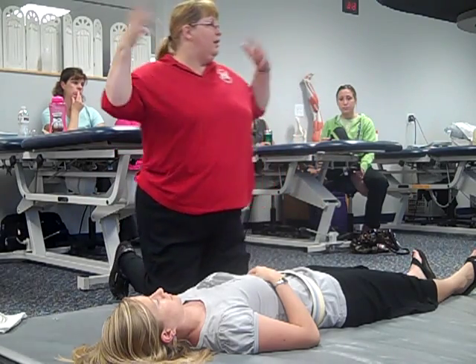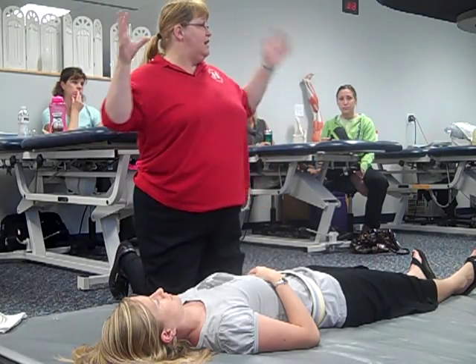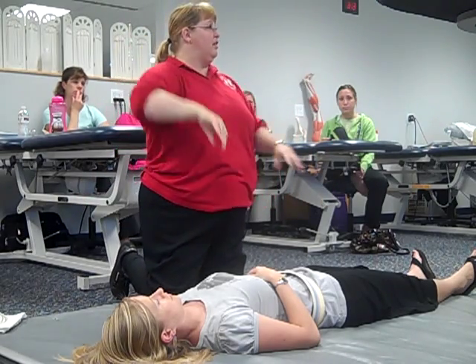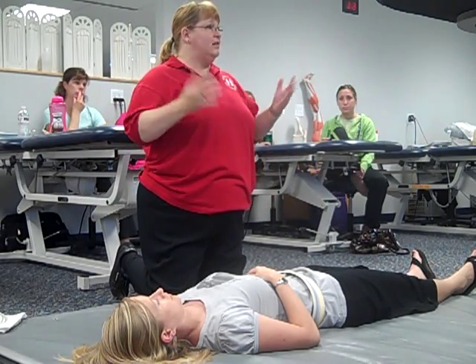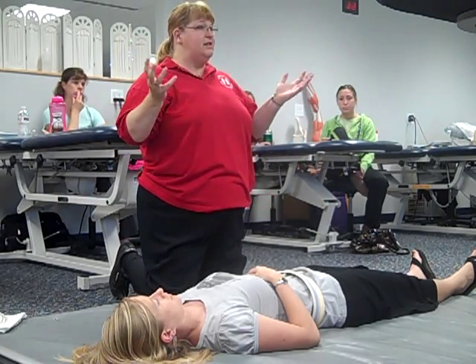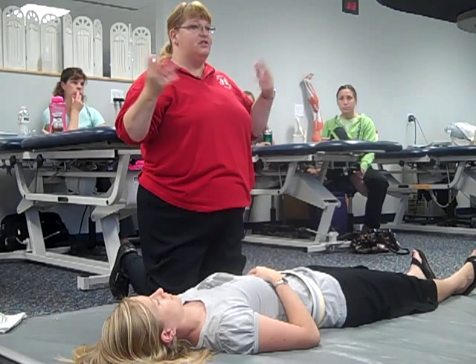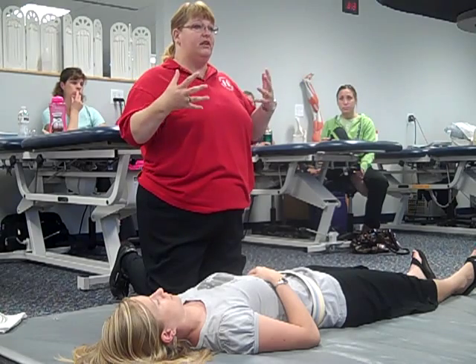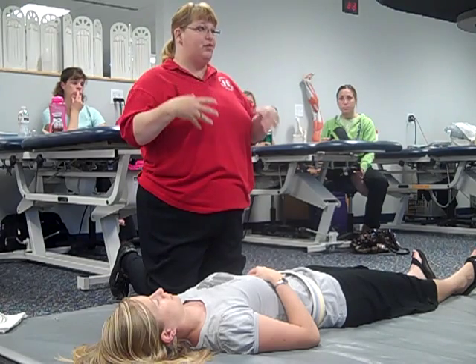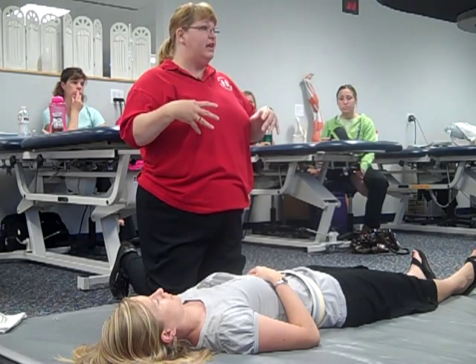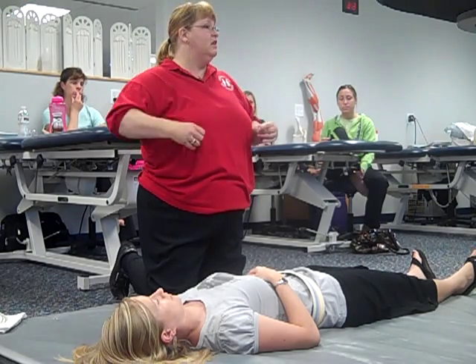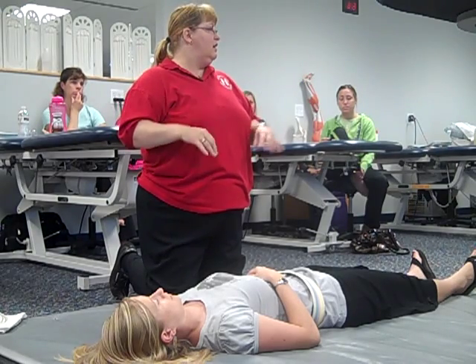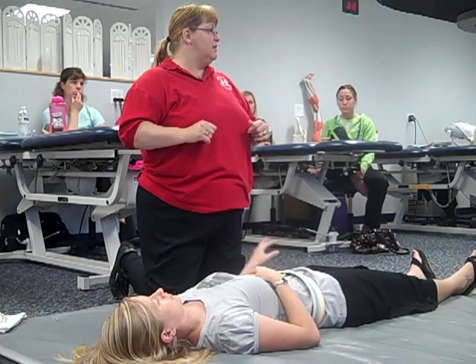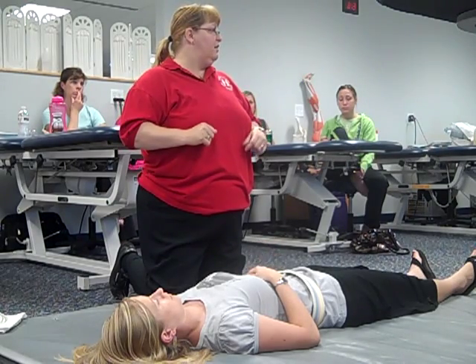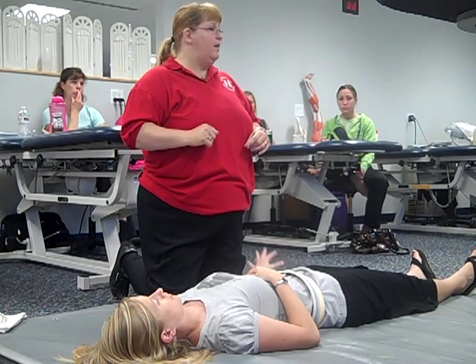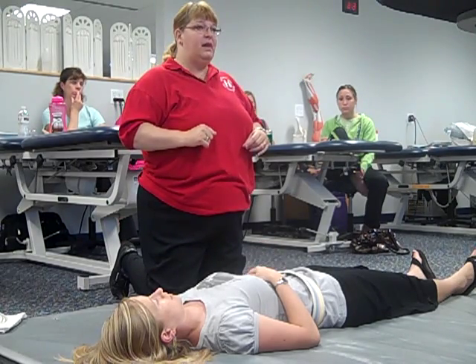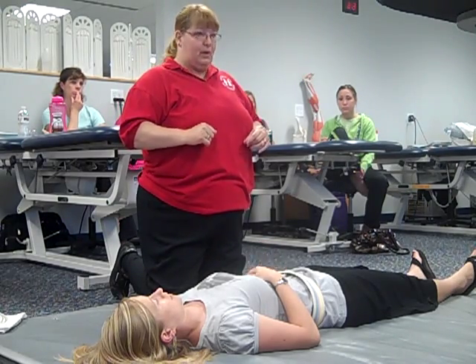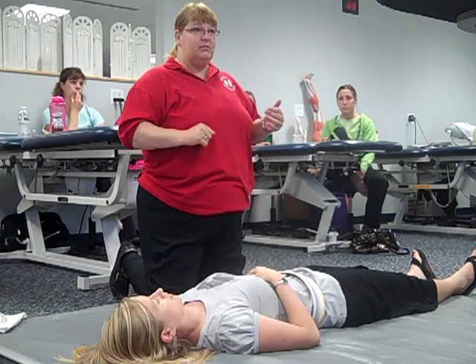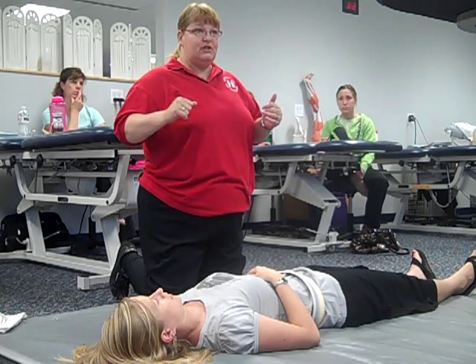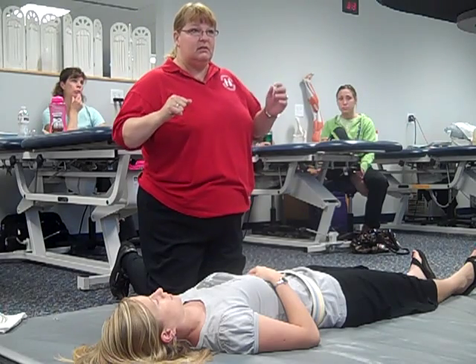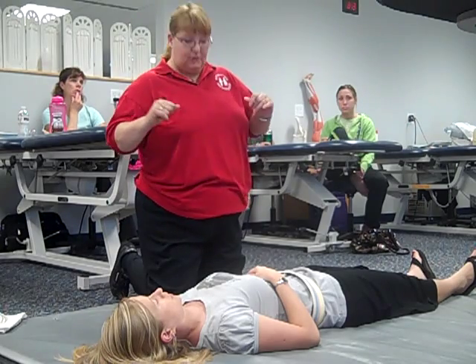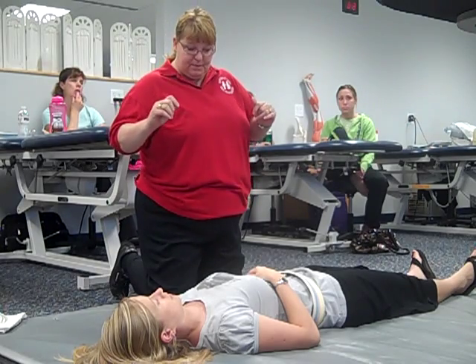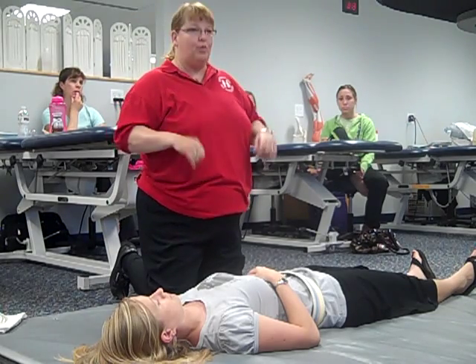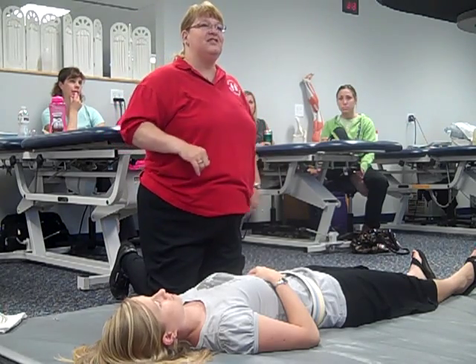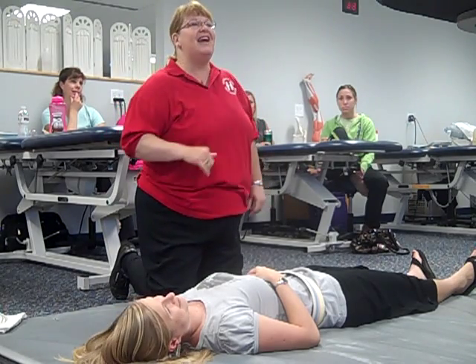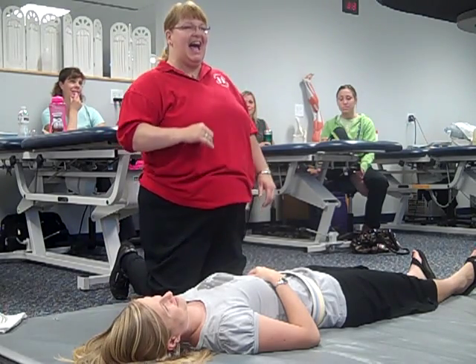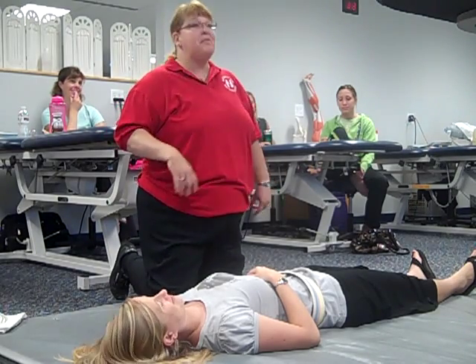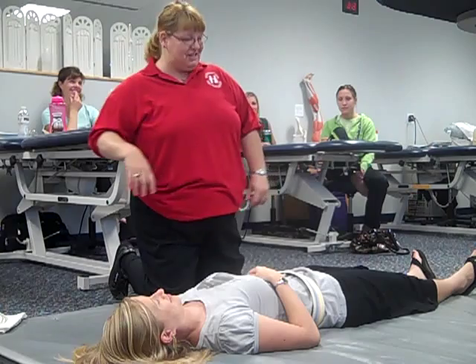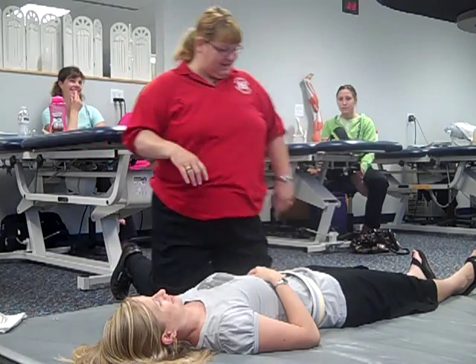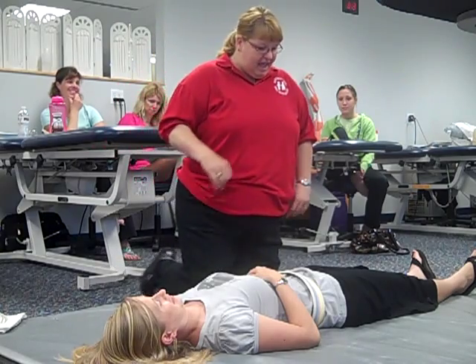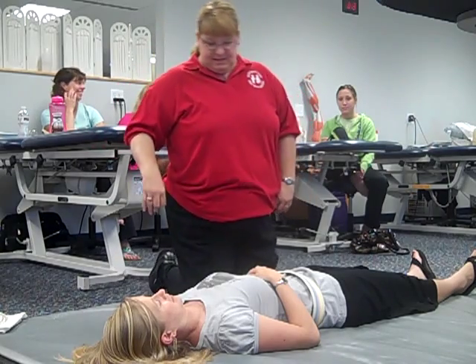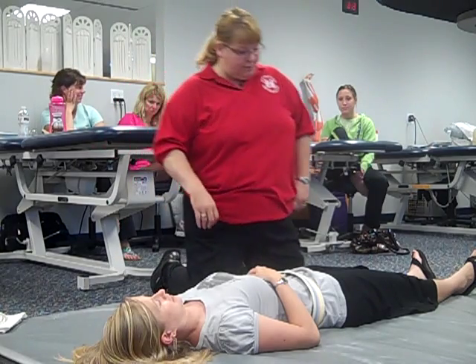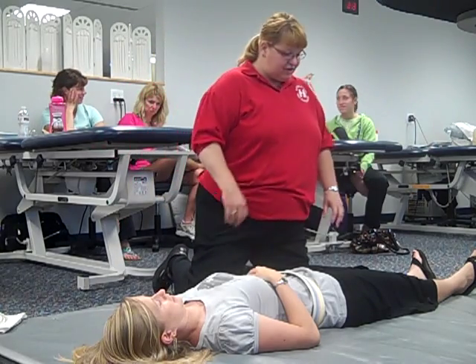I'm going to have you guys come up with a lot of them. What type of things can we do to strengthen for preambulation in this position? Bridge. Okay, let's start off with a bridge then.